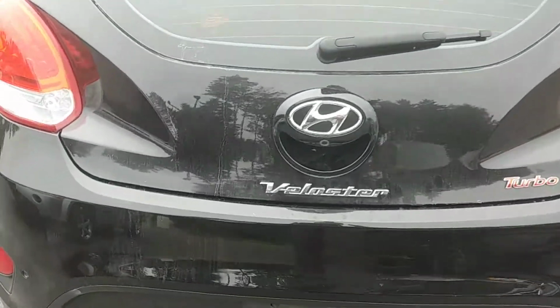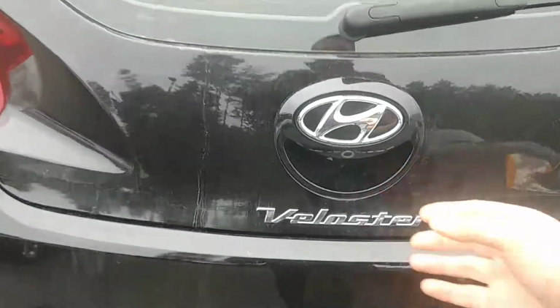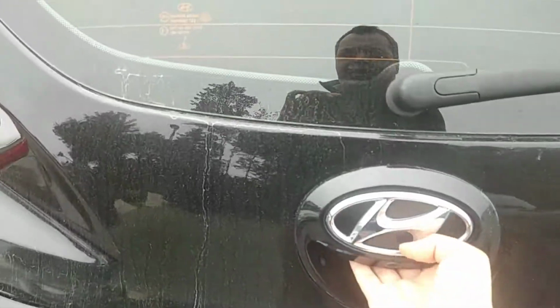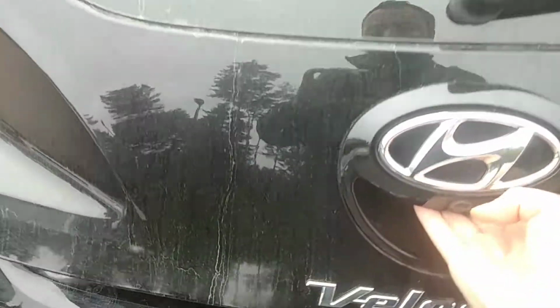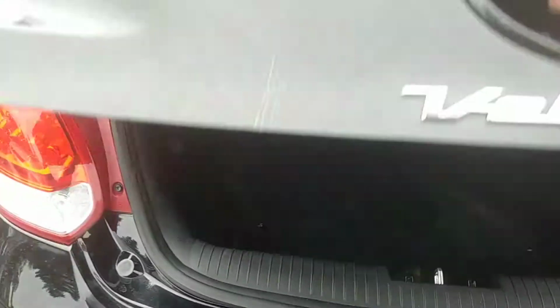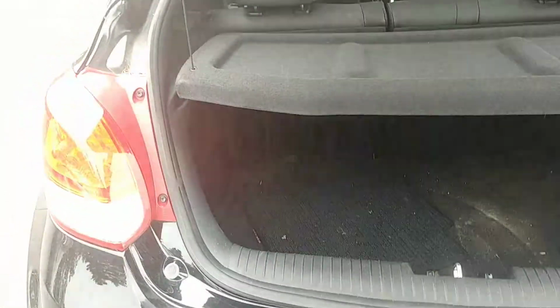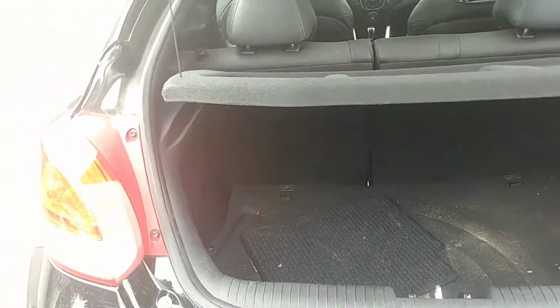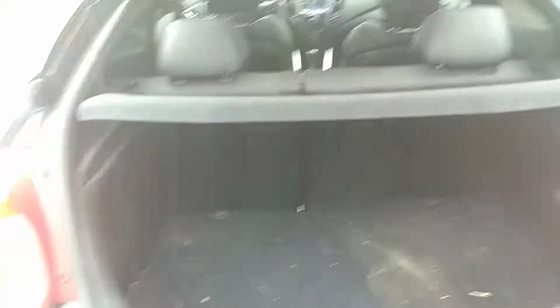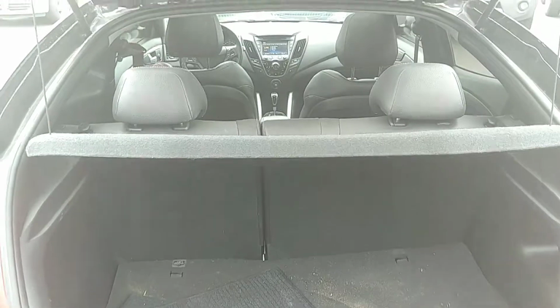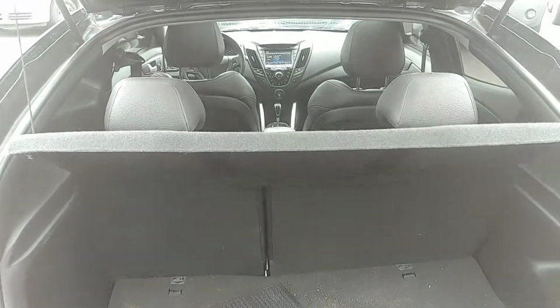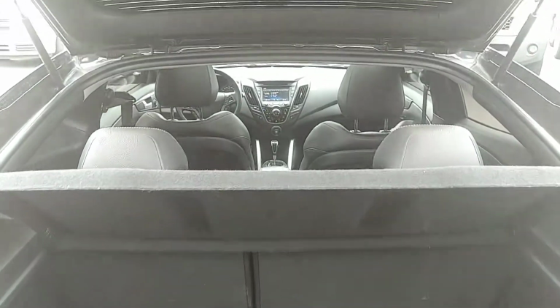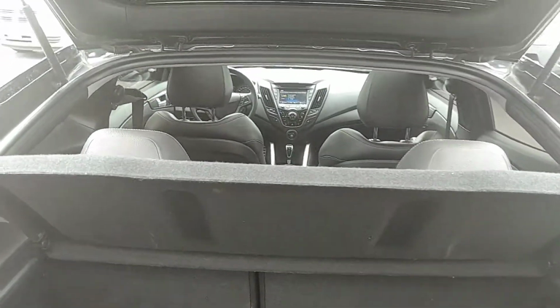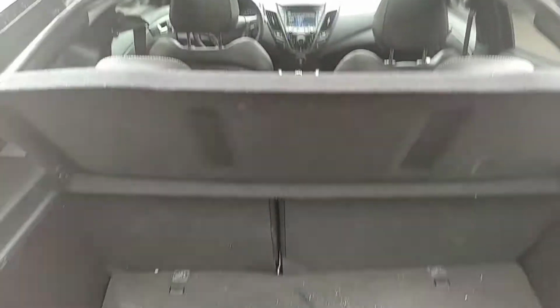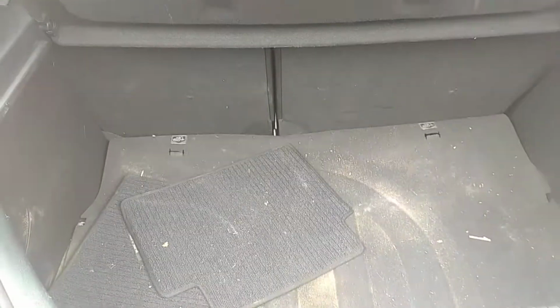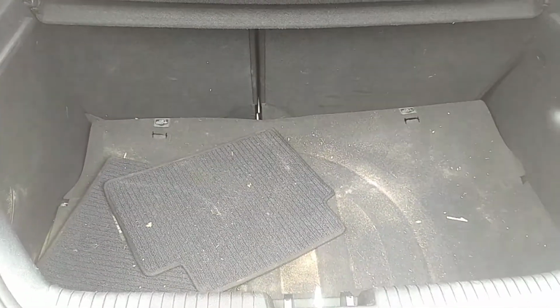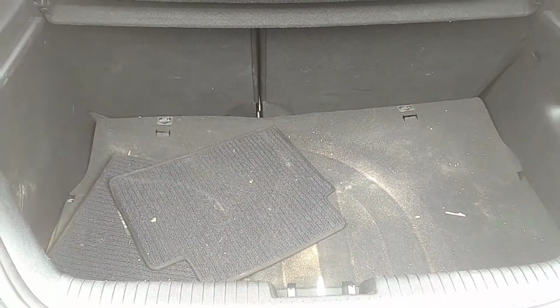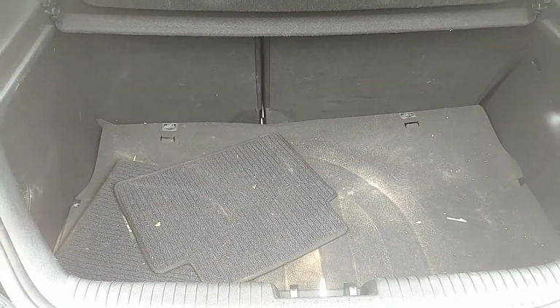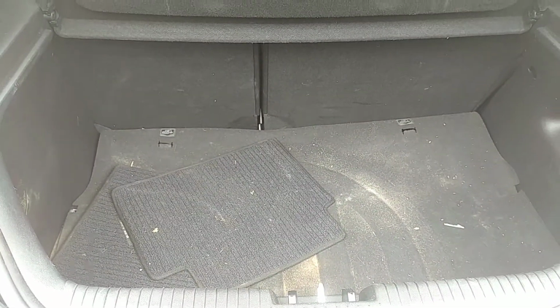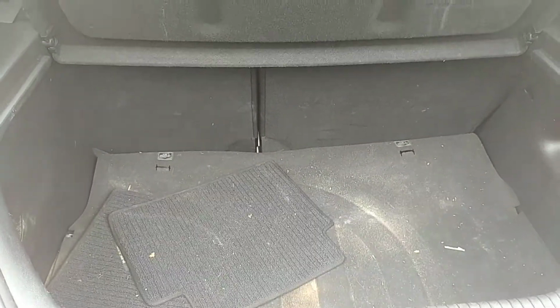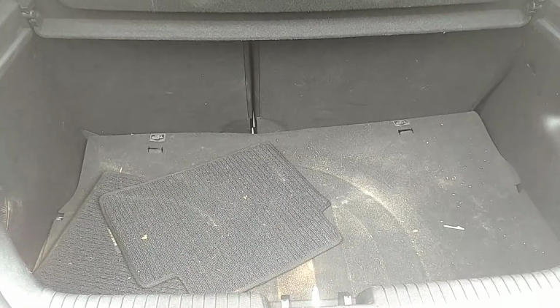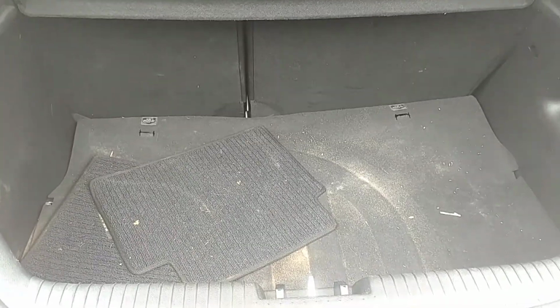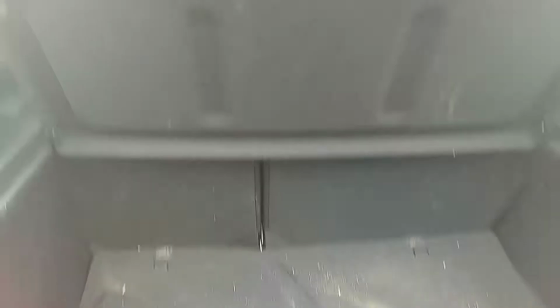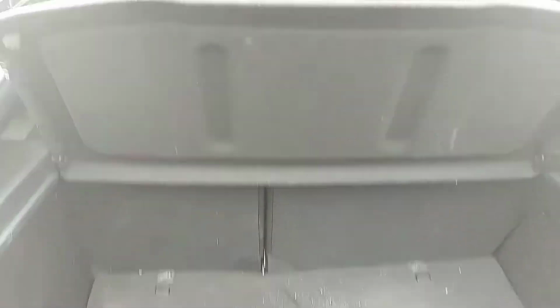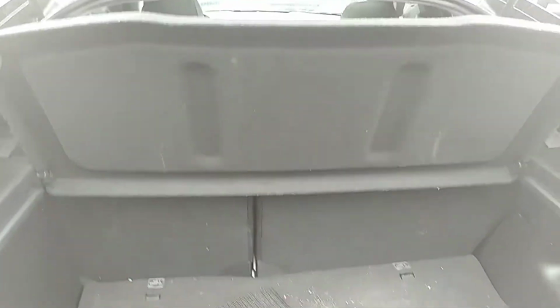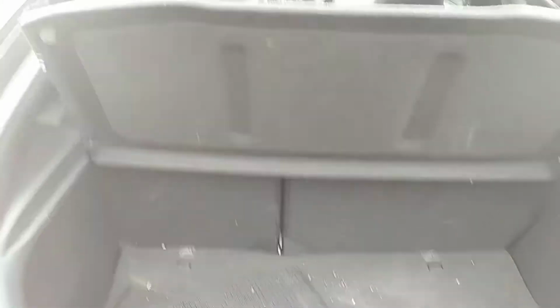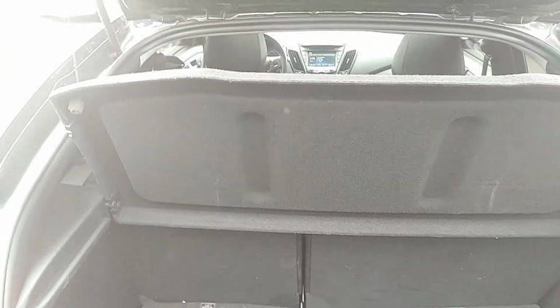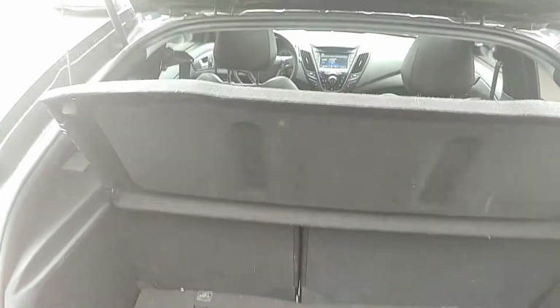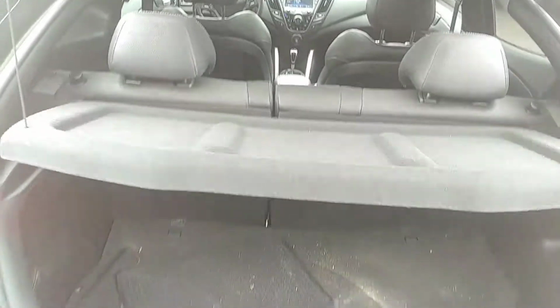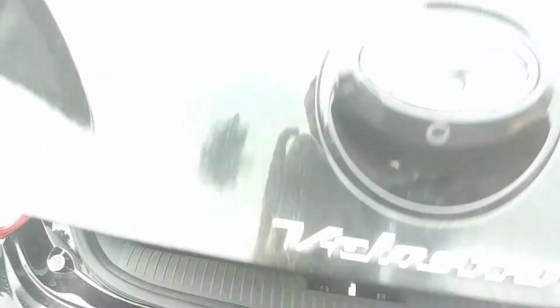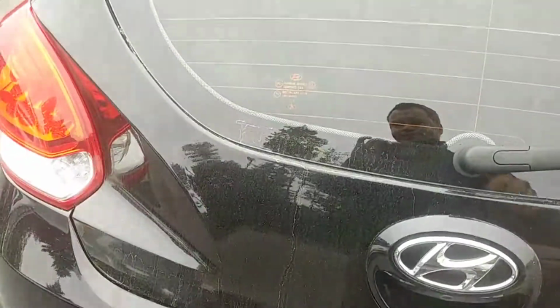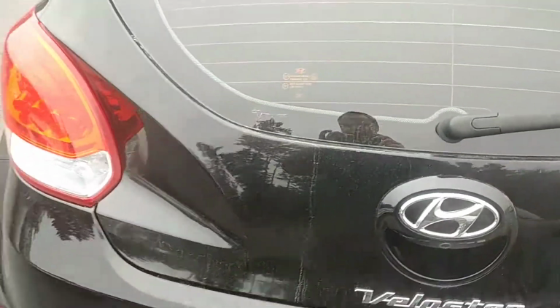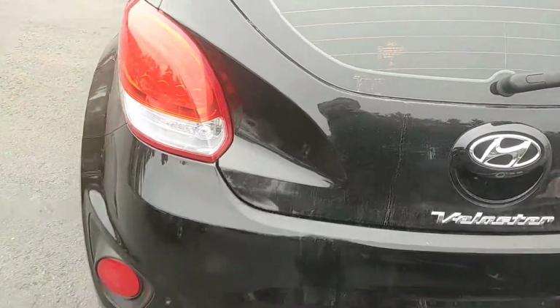Nice little Veloster backup camera. Open up the back here — it has this little privacy cover. As you can see, it needs a bit of a detail, a little sandy in there. Nice deep trunk though. It's a 60-40 split in the seats.